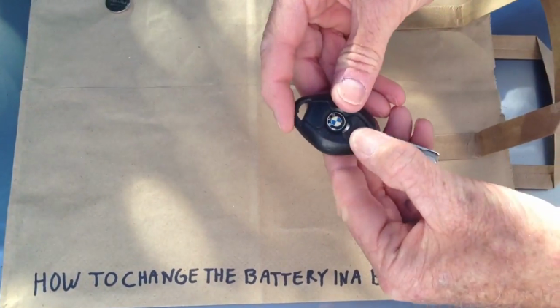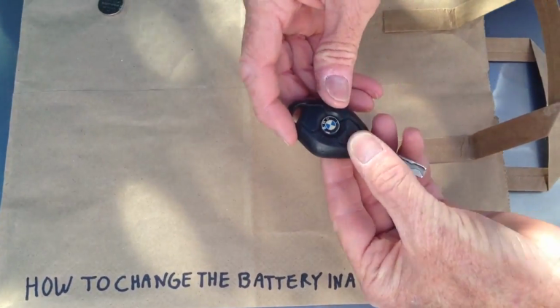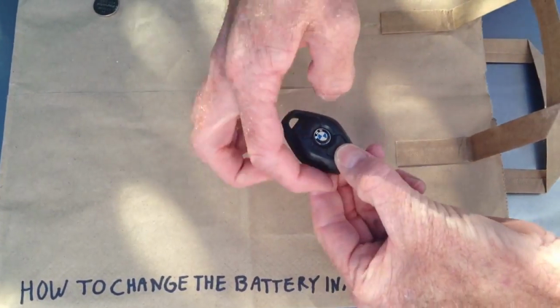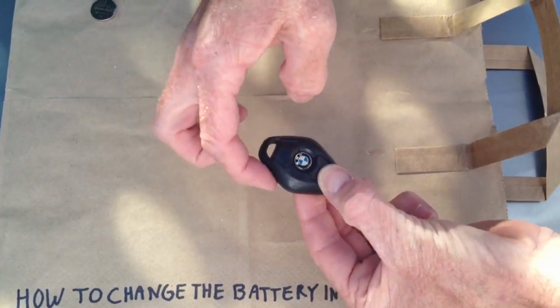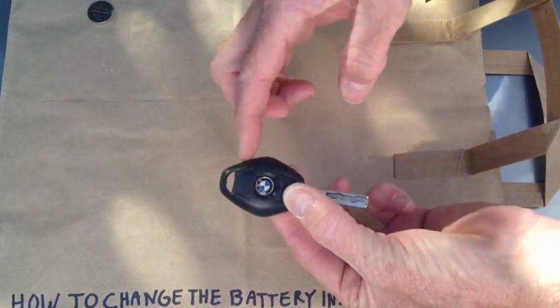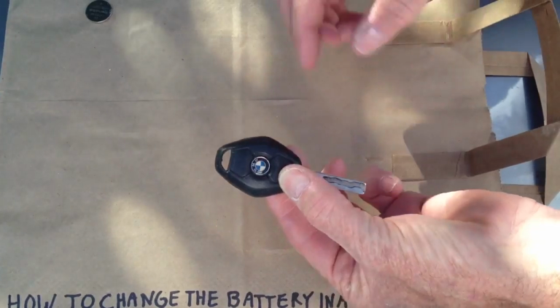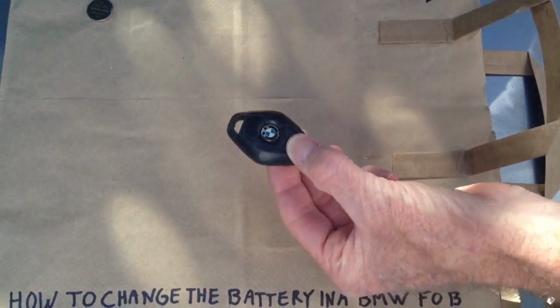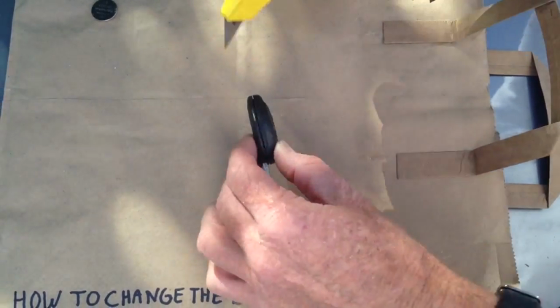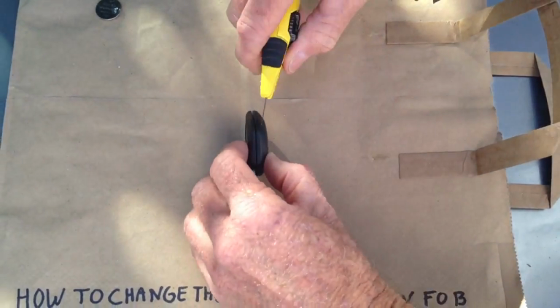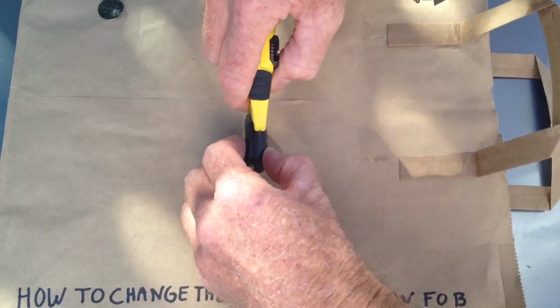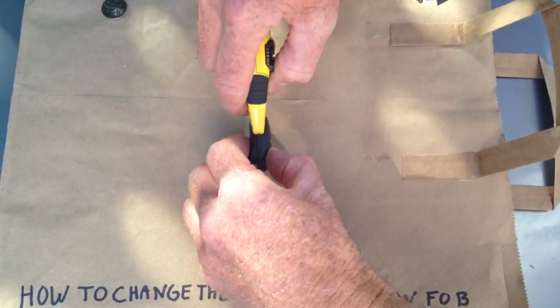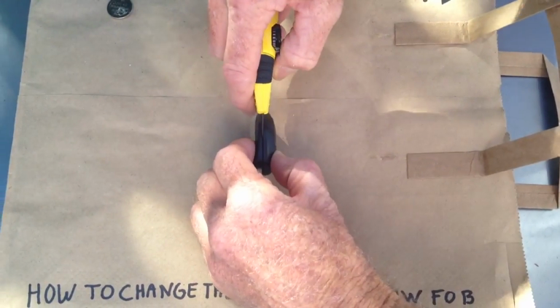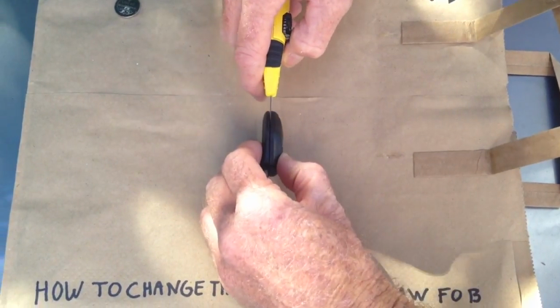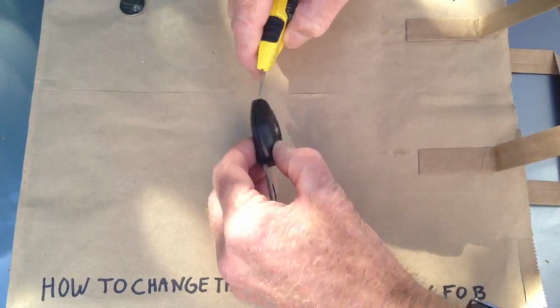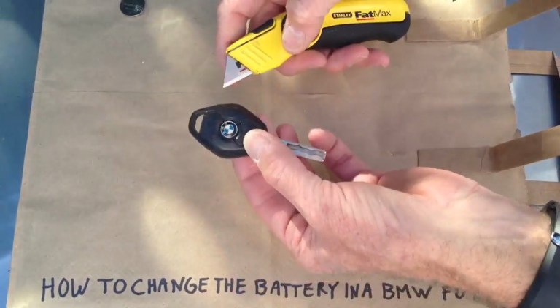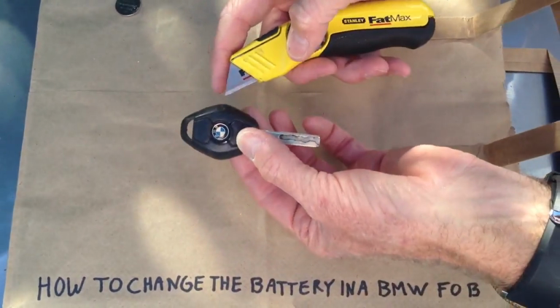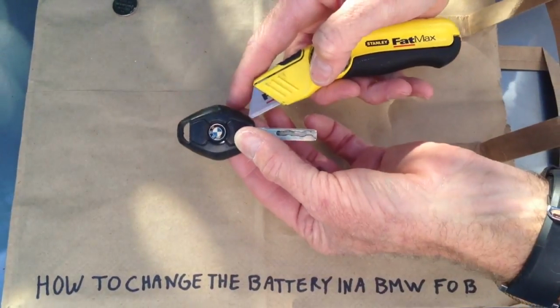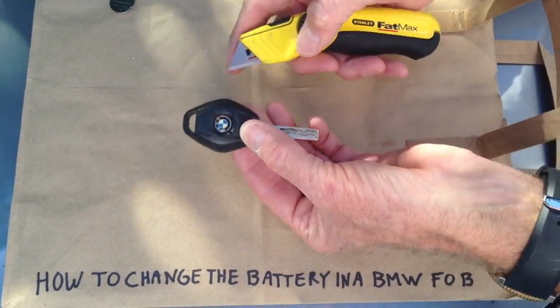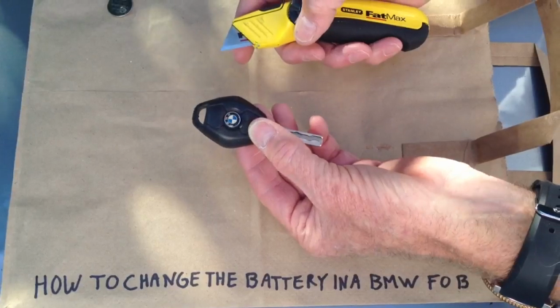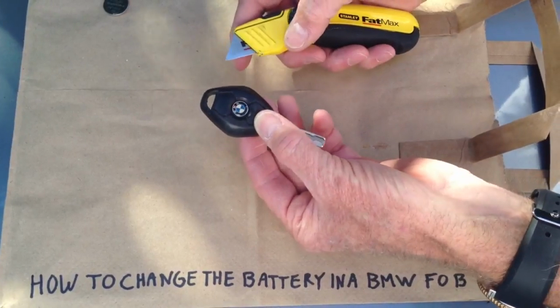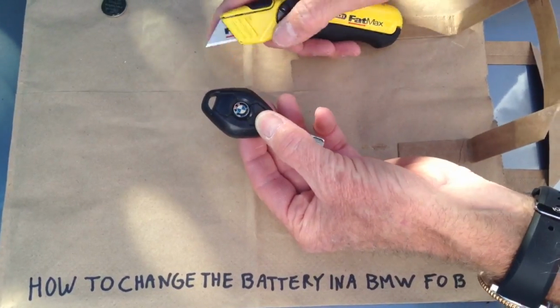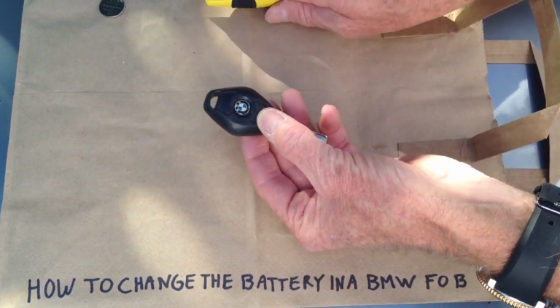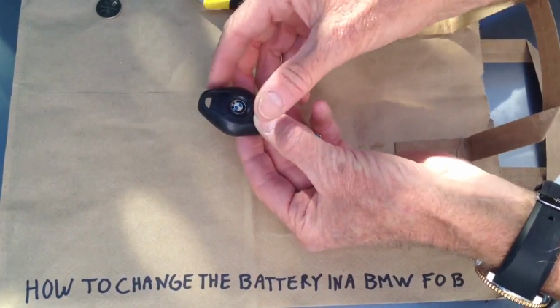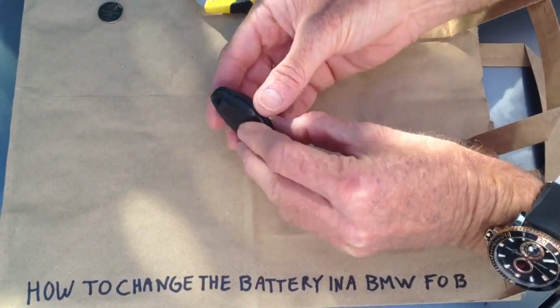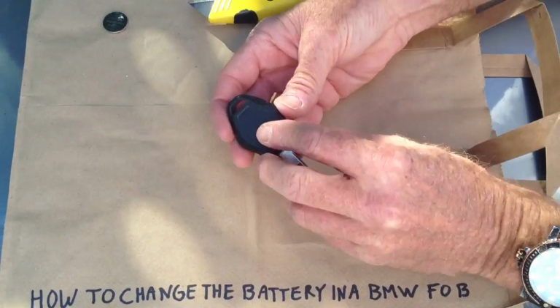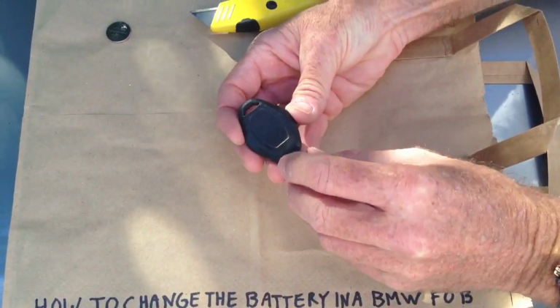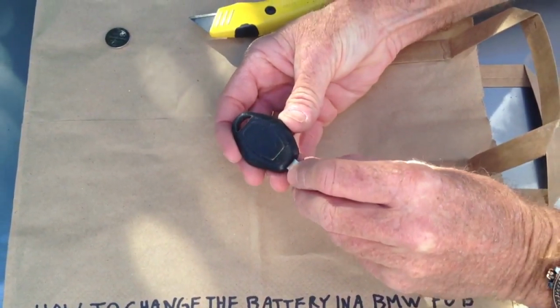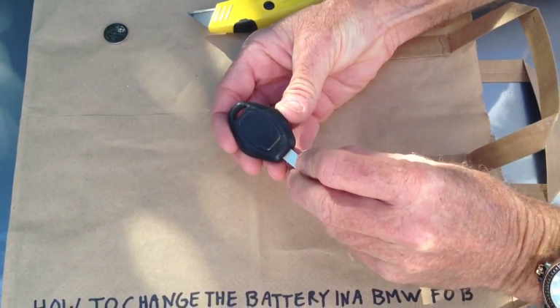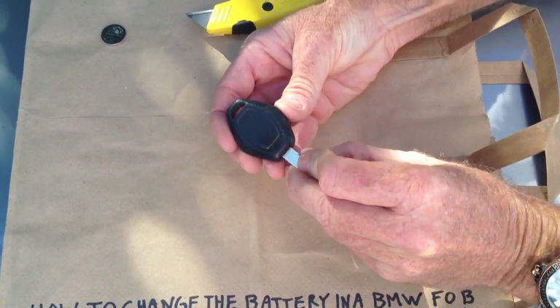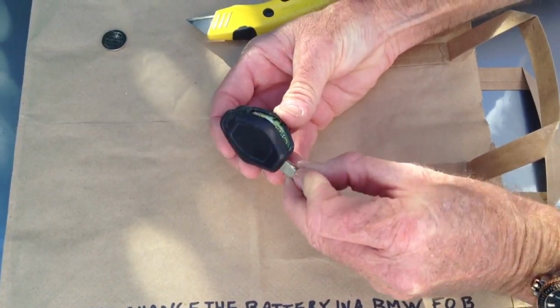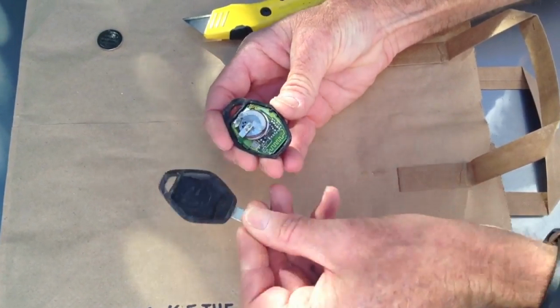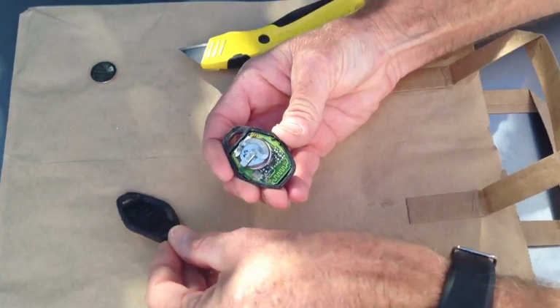The key is glued all the way around the edge, so you have to get in with a knife and cut very, very carefully all the way around. Be careful you don't cut yourself. Once you've done that, you can open it up — that's what you get.